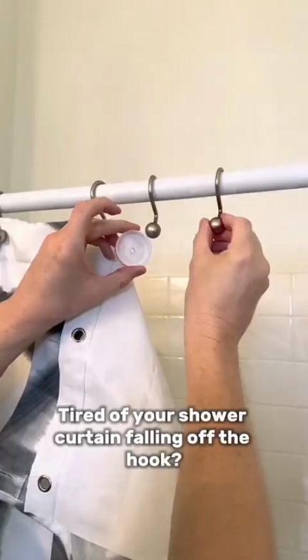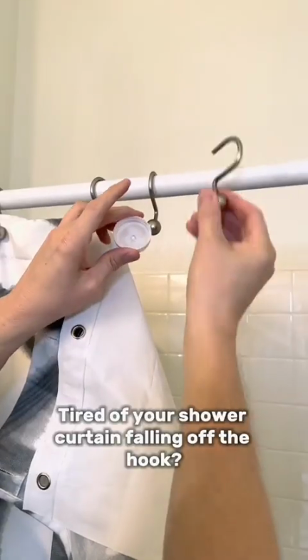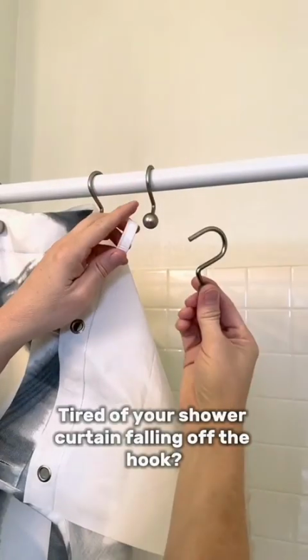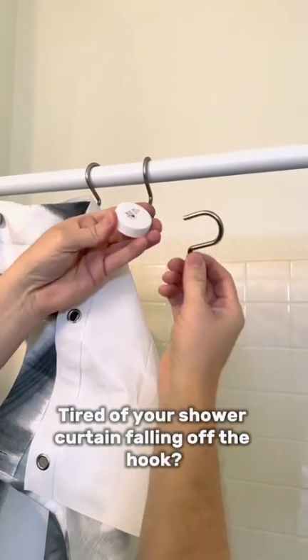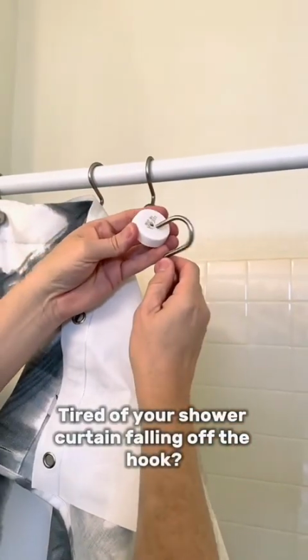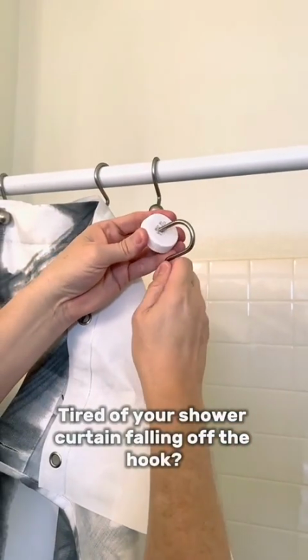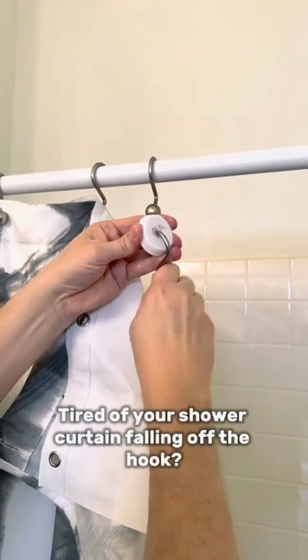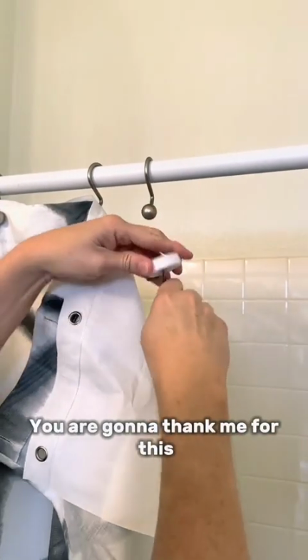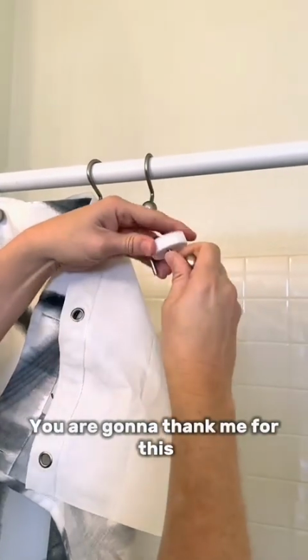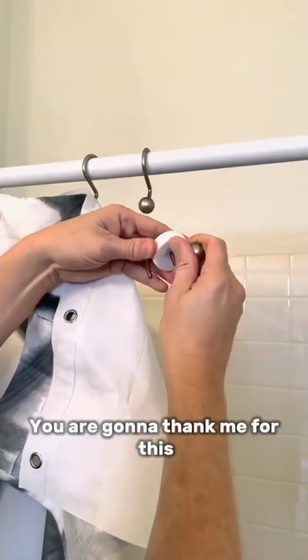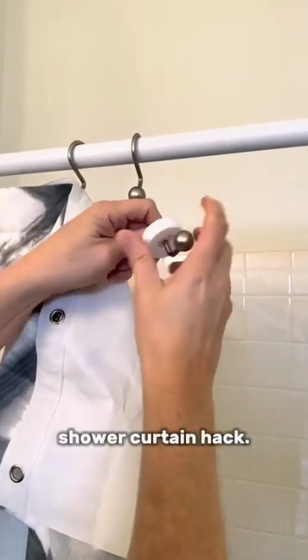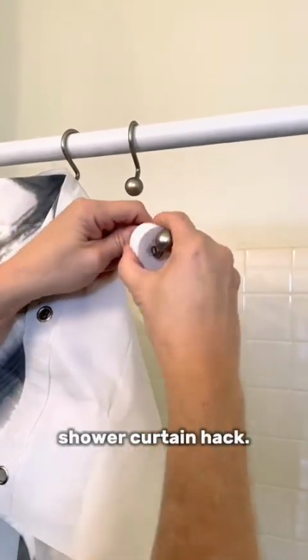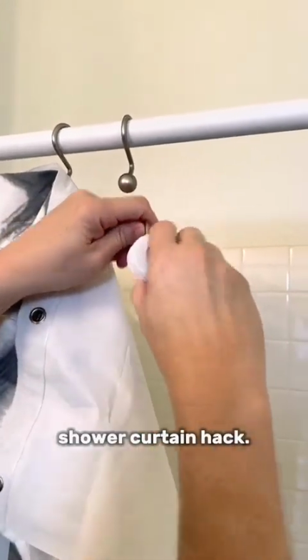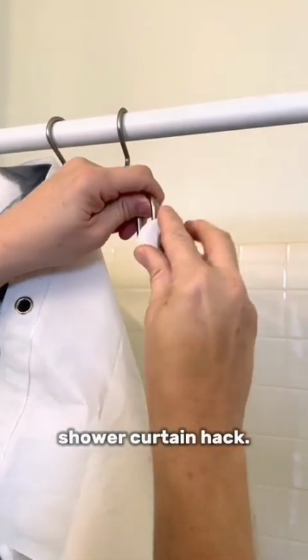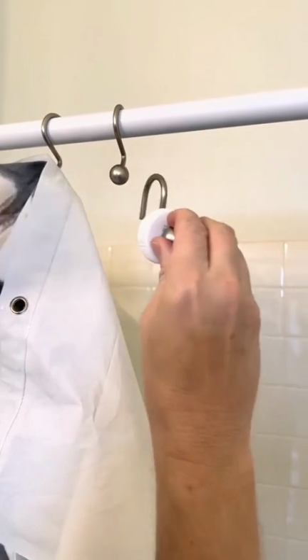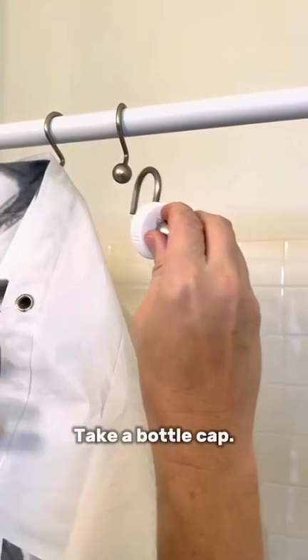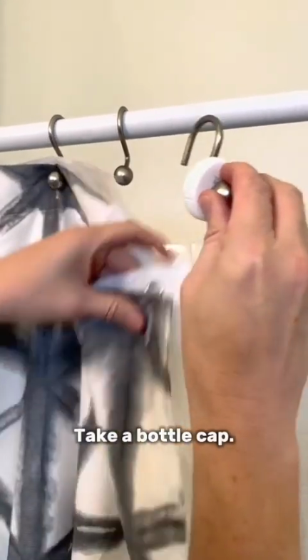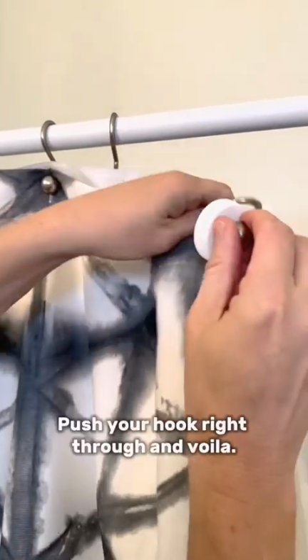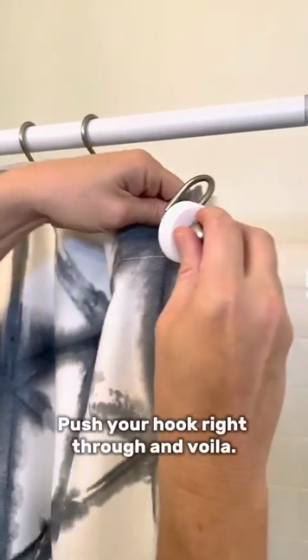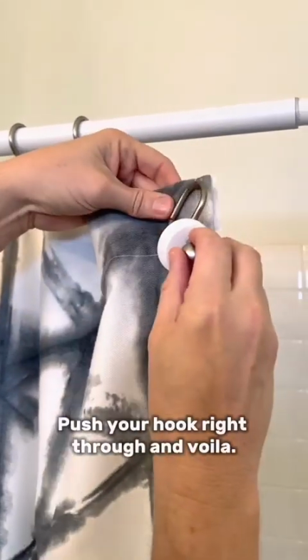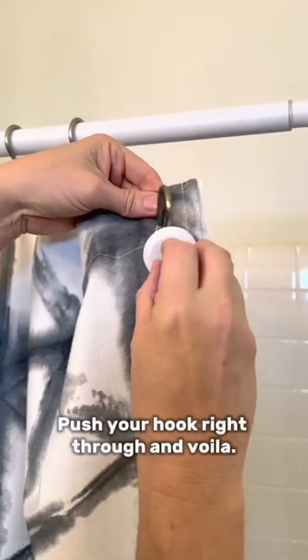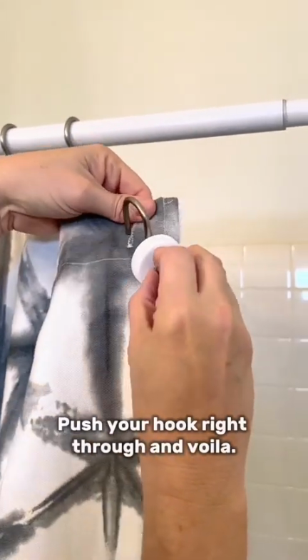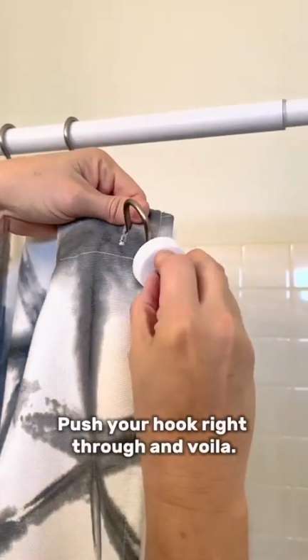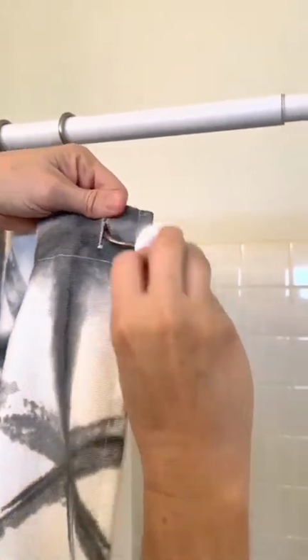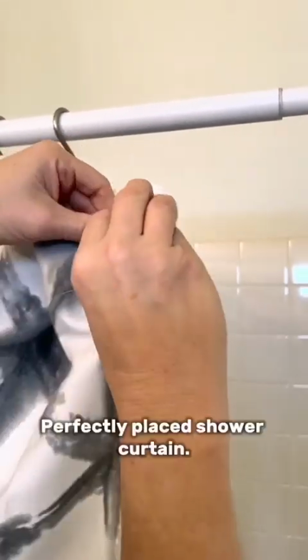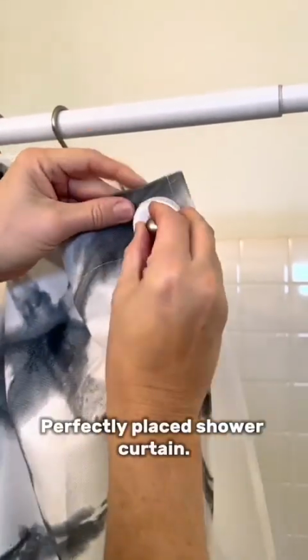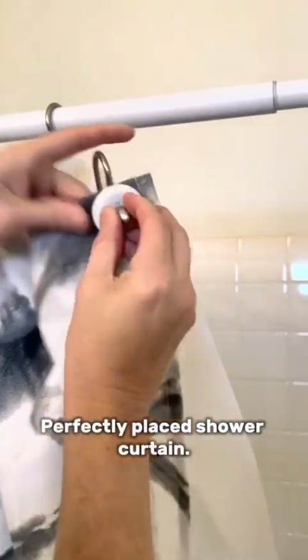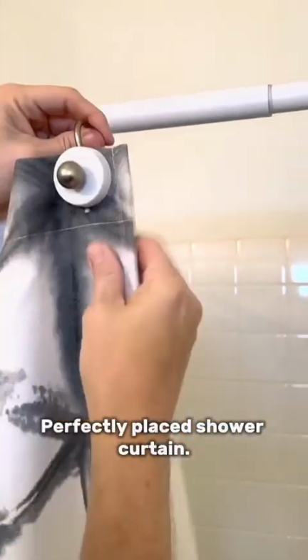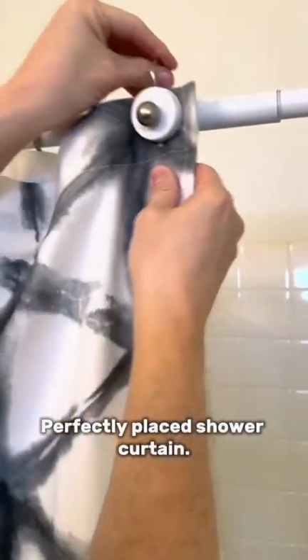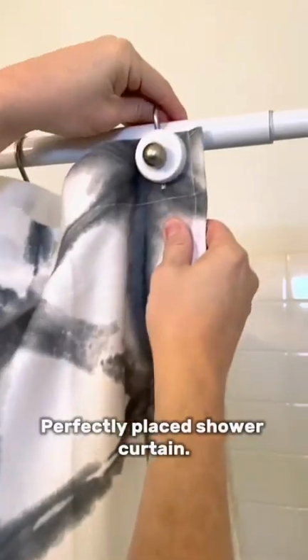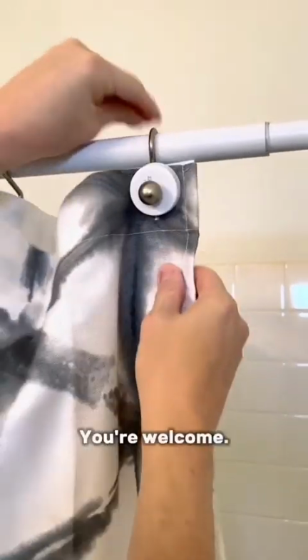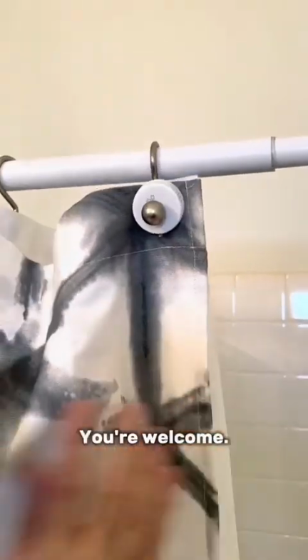Tired of your shower curtain falling off the hook? You are gonna thank me for this shower curtain hack. Take a bottle cap, push your hook right through, and voila — perfectly placed shower curtain. You're welcome.